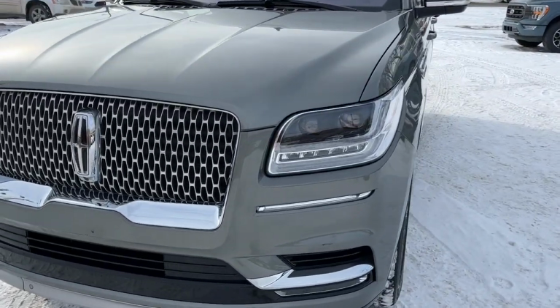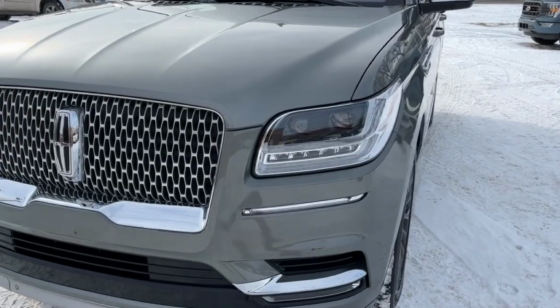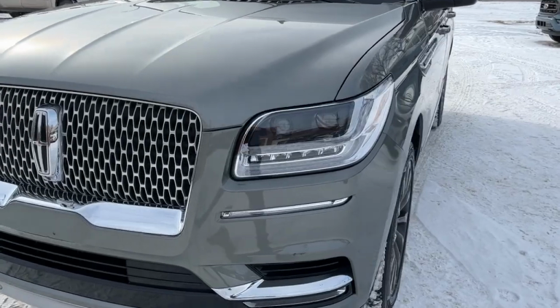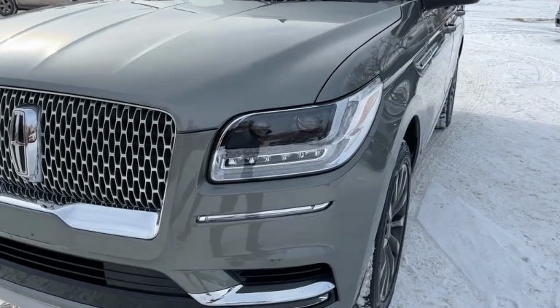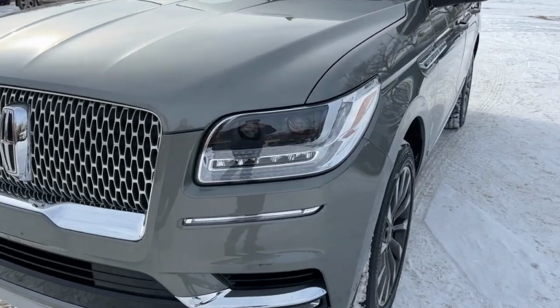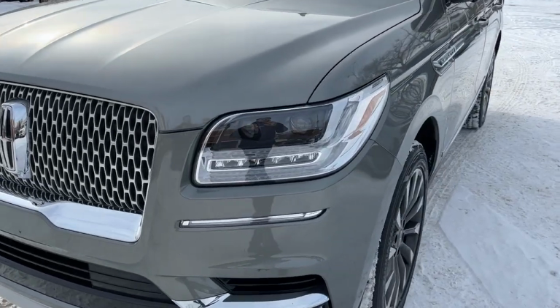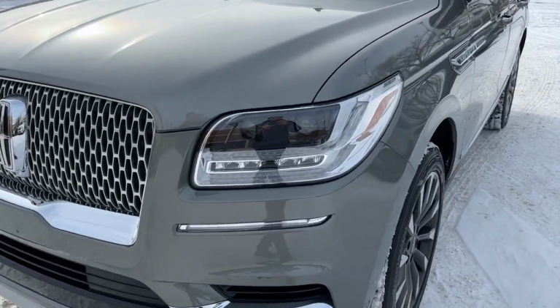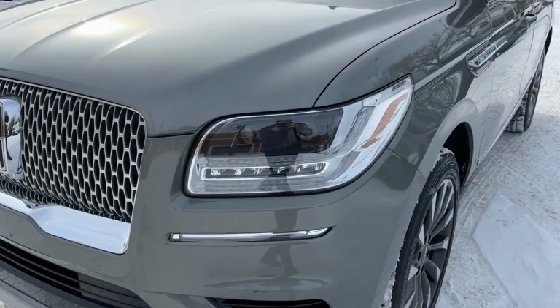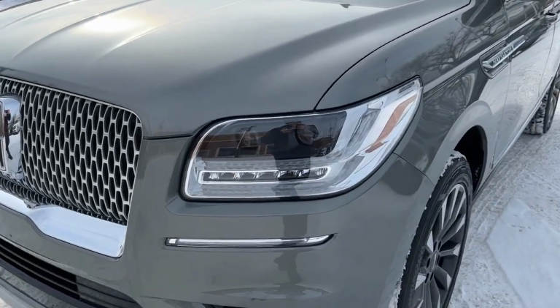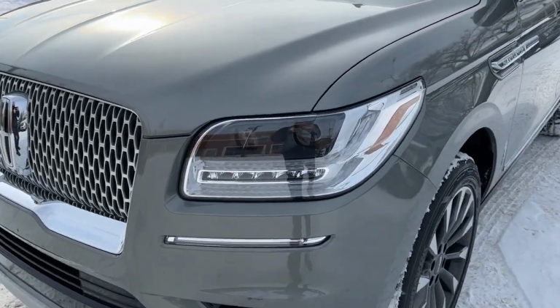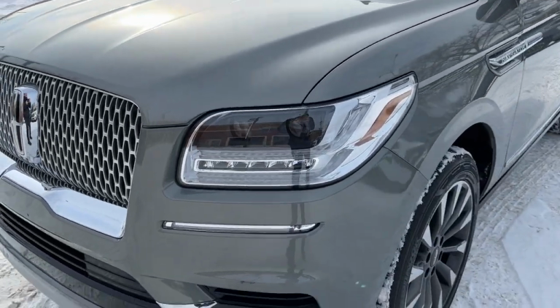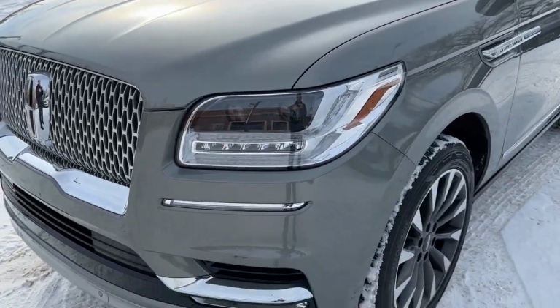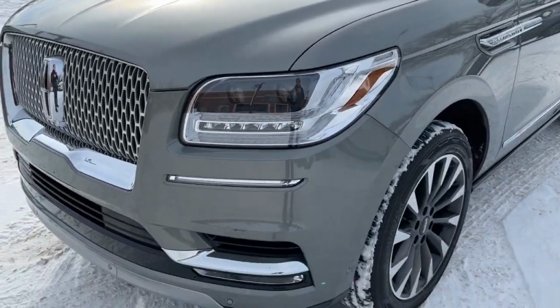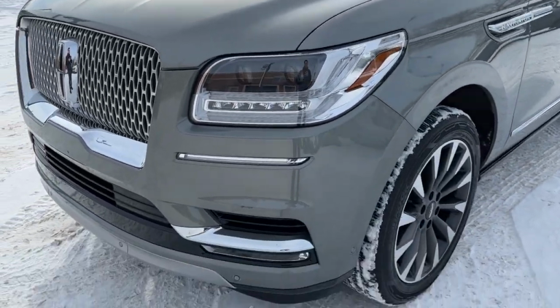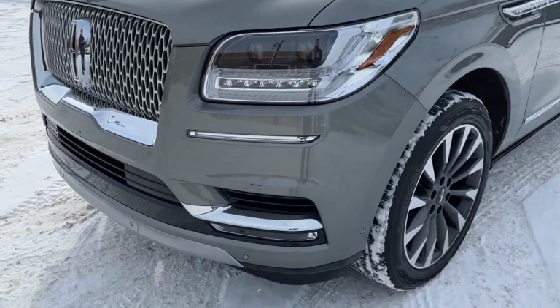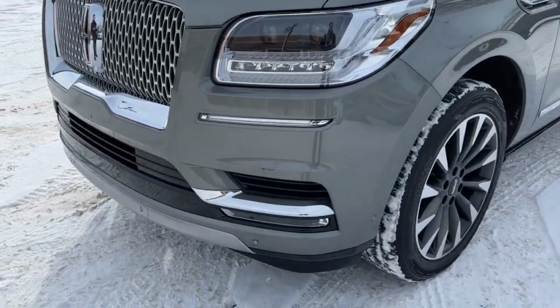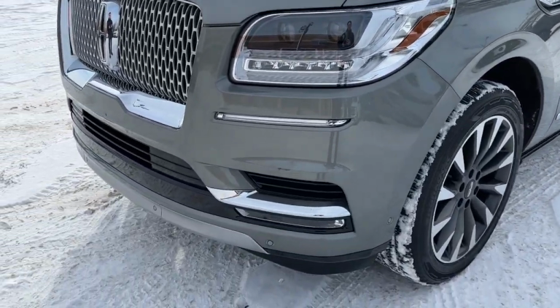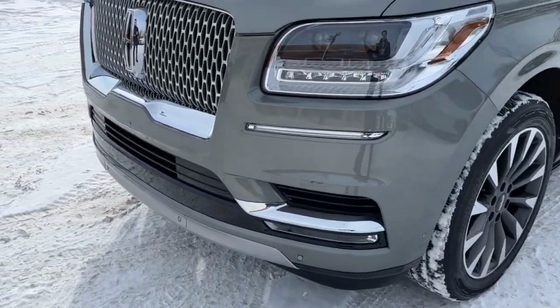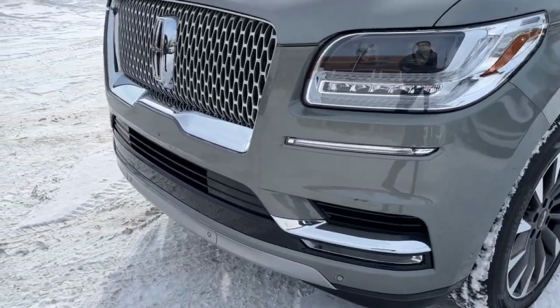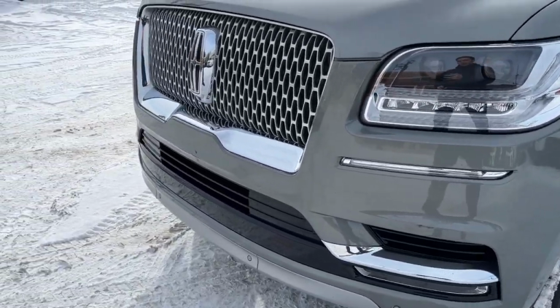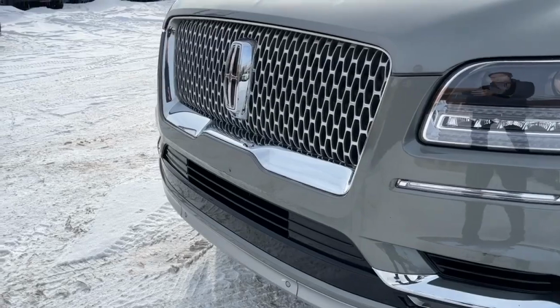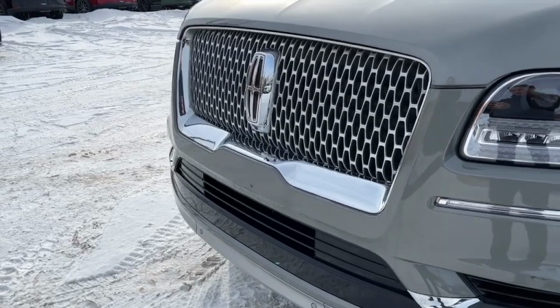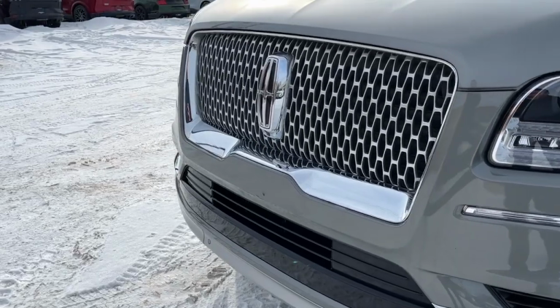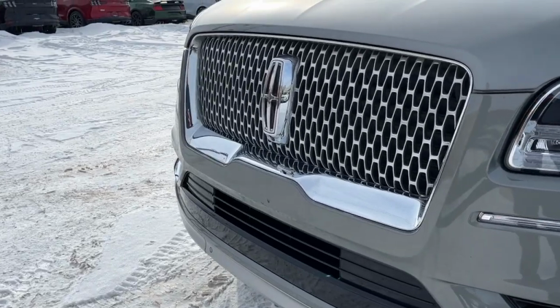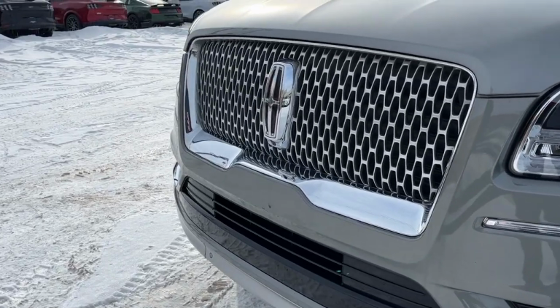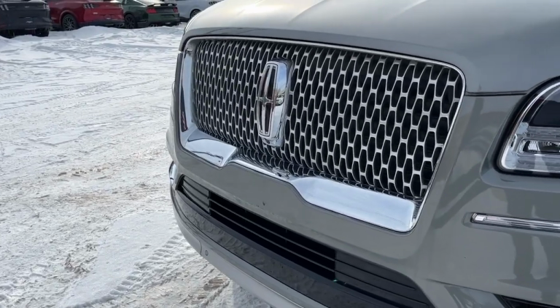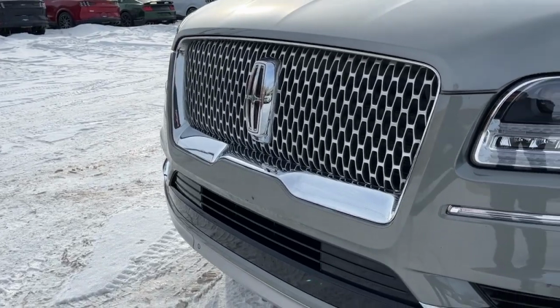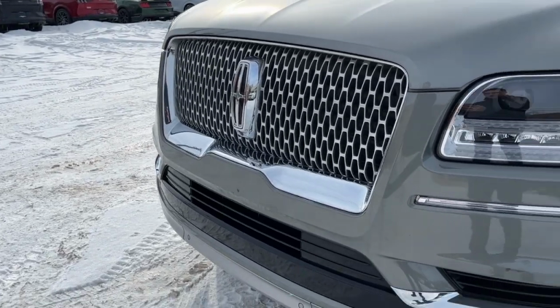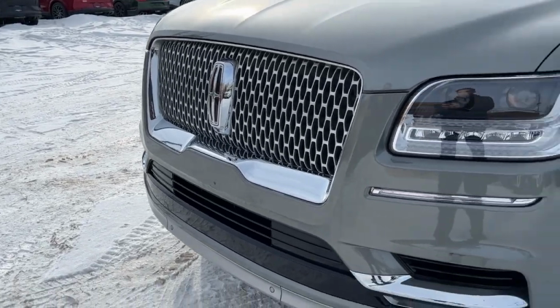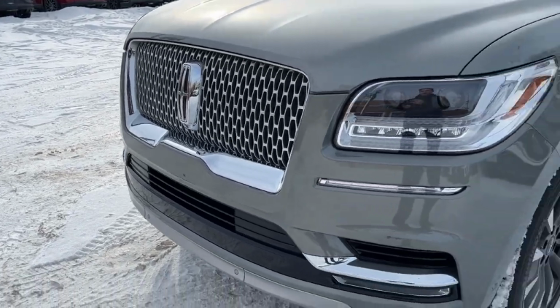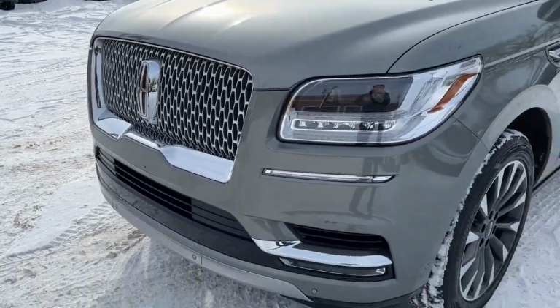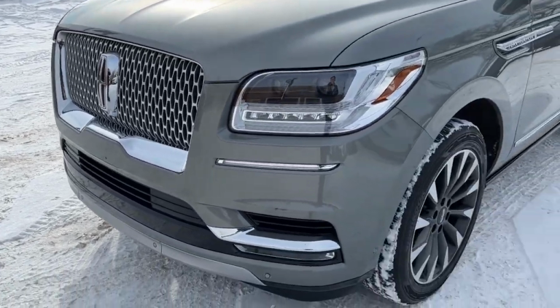Up front we have some fully automatic LED headlights, some fog lights, and we do have a camera with sensors up front as well.